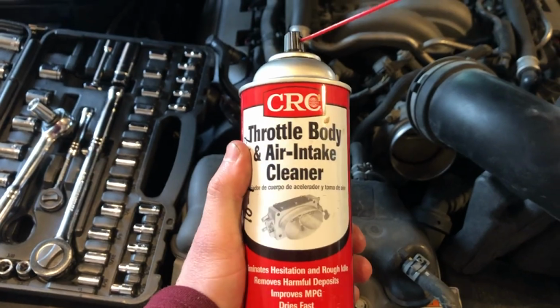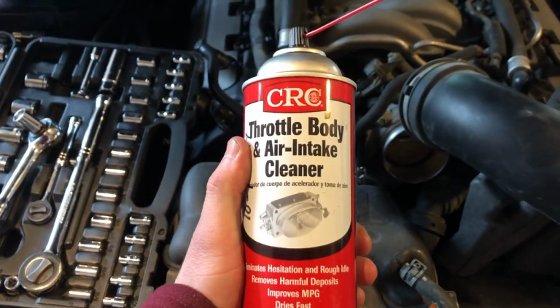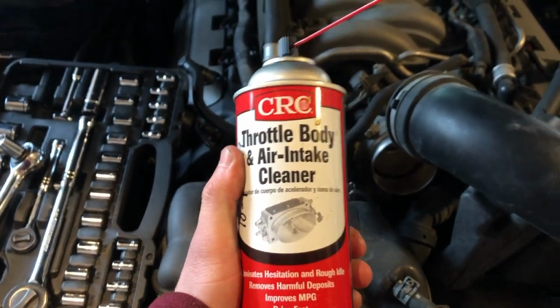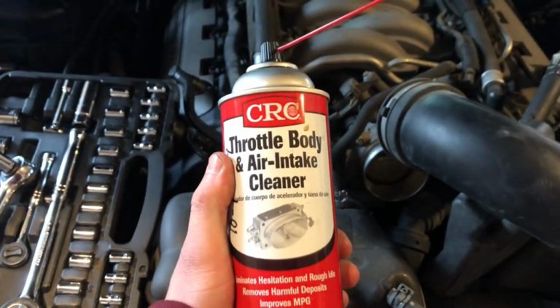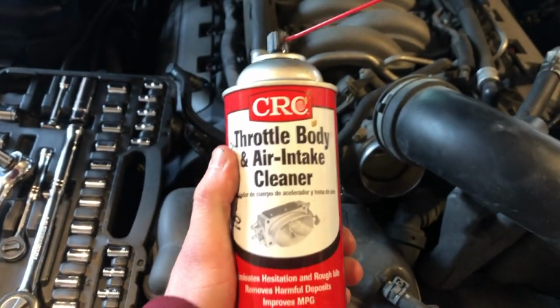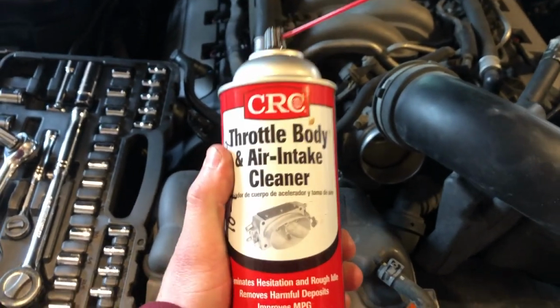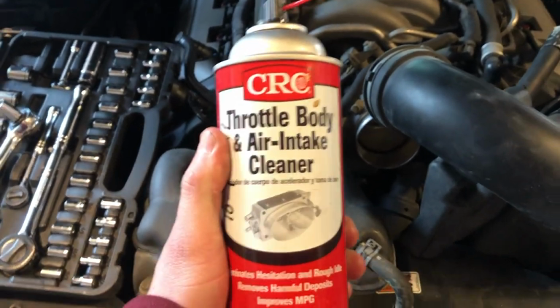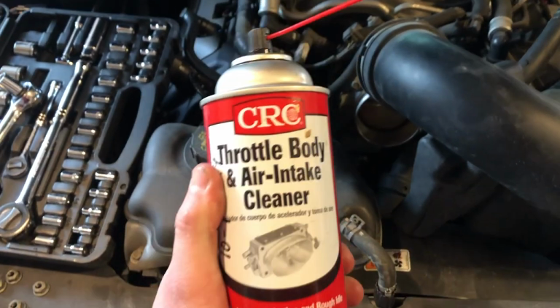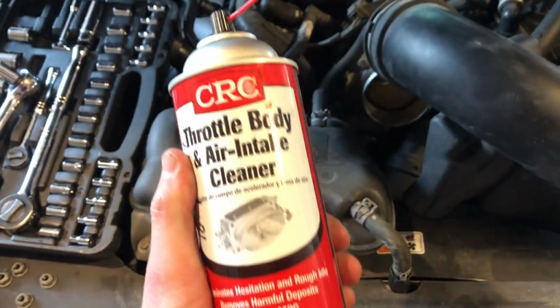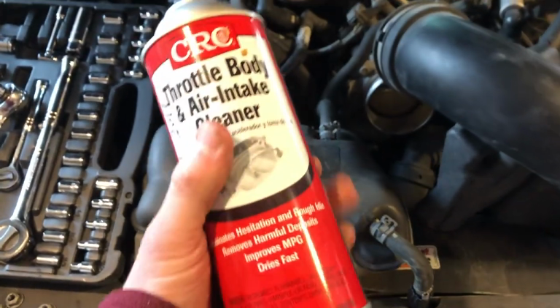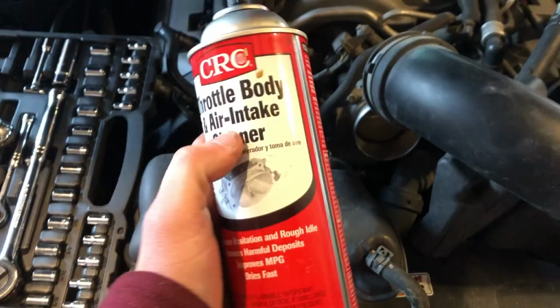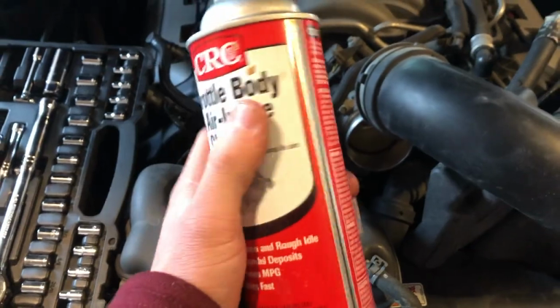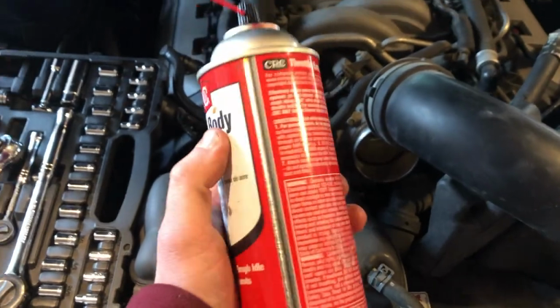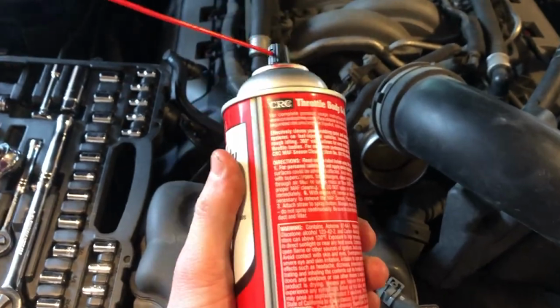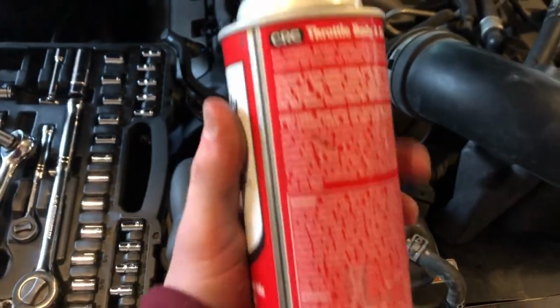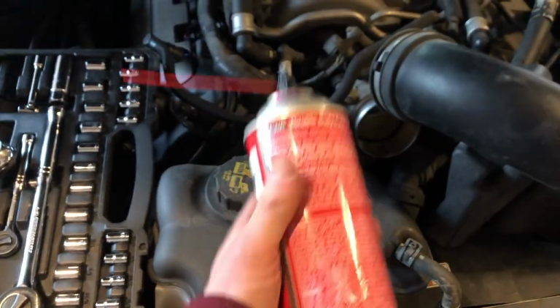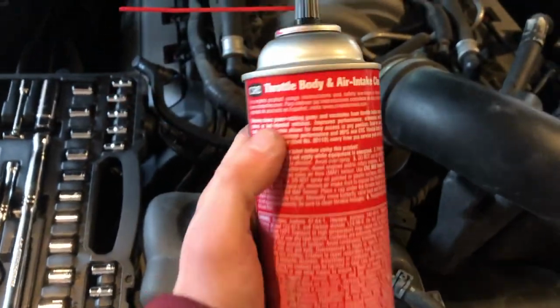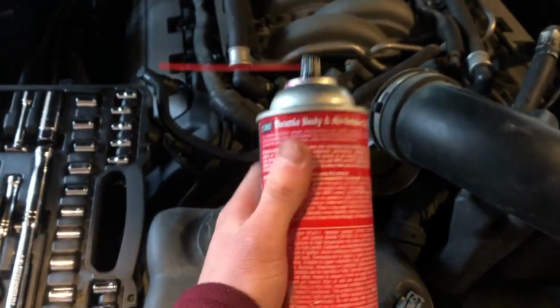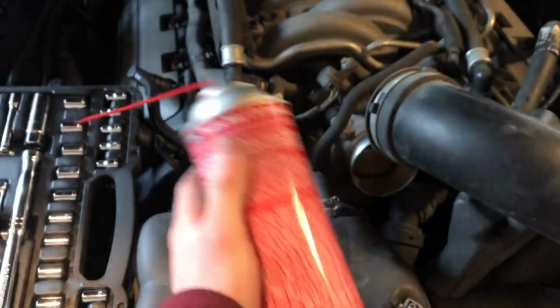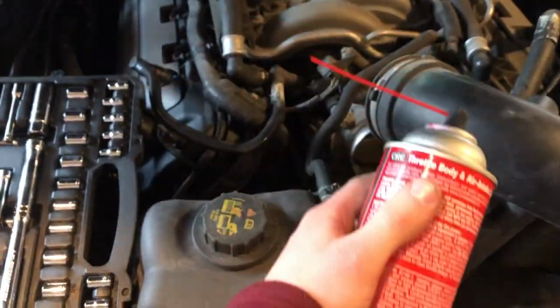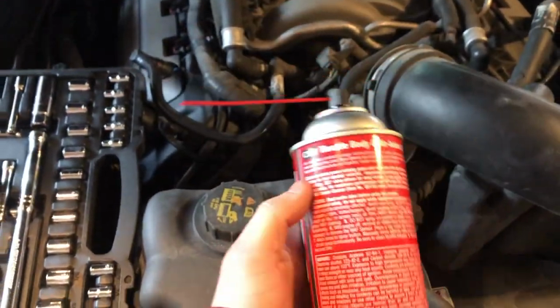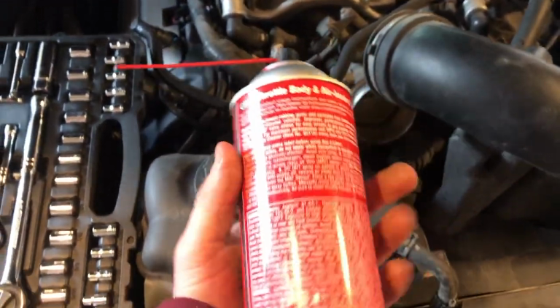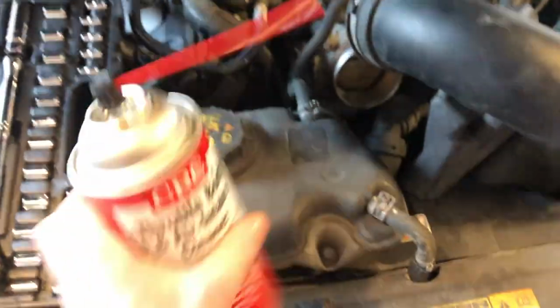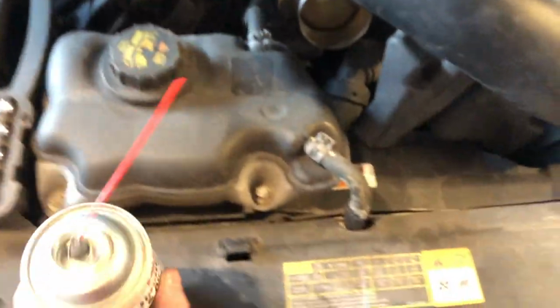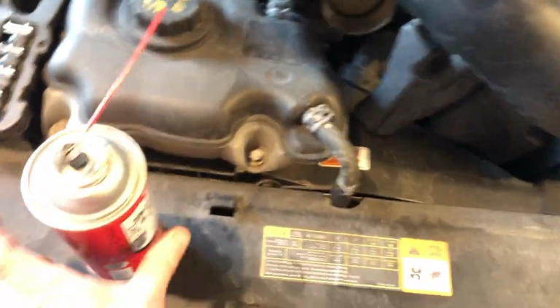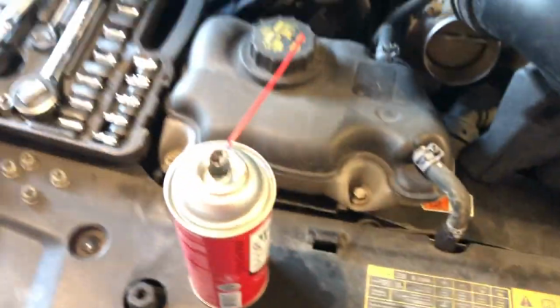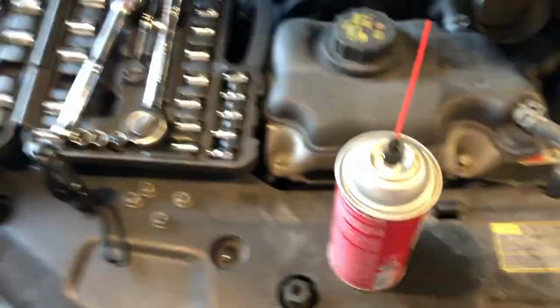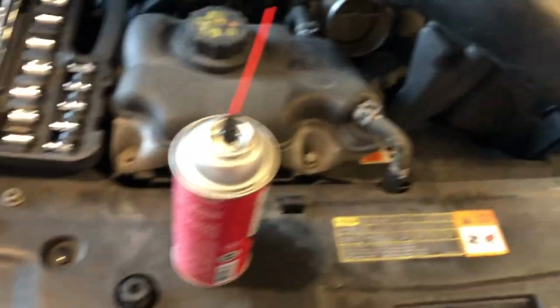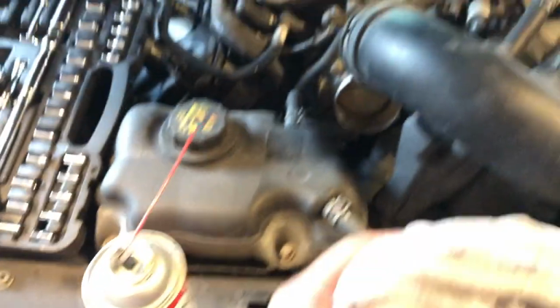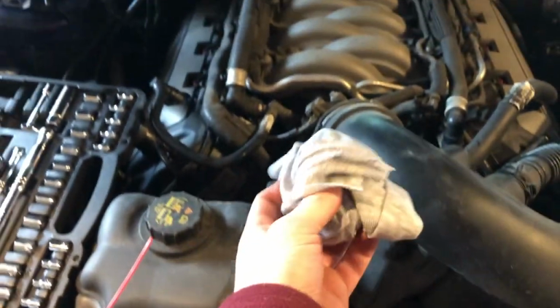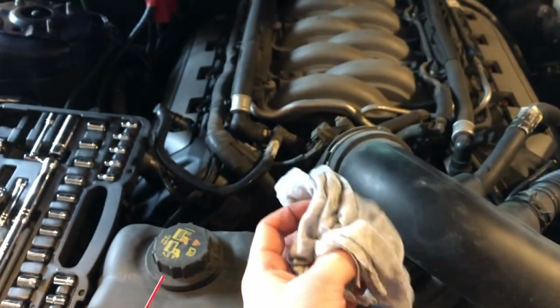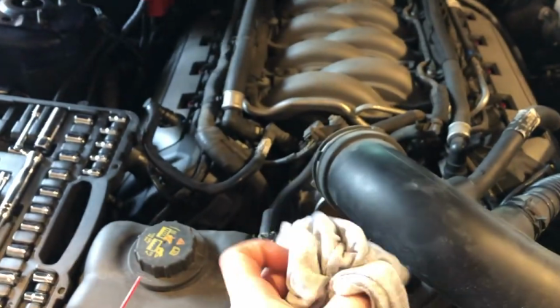So what I have here is a throttle body and air intake cleaner. Make sure that this works with your car — sometimes these work with some cars and not with others. So what you want to do is take an old rag or something you don't care about.